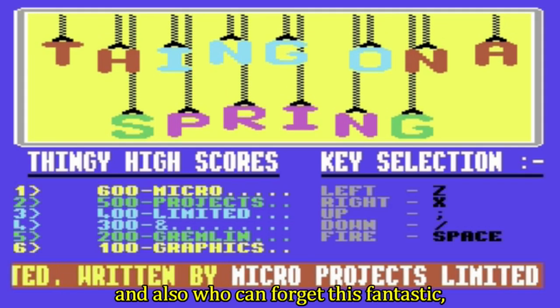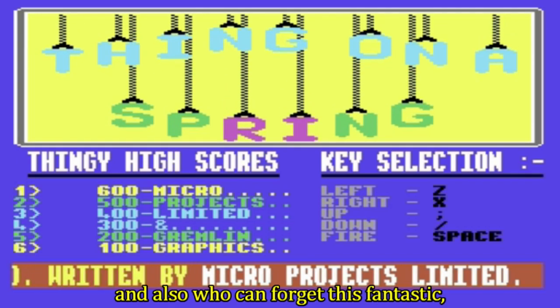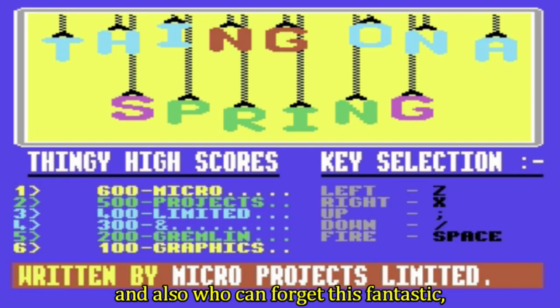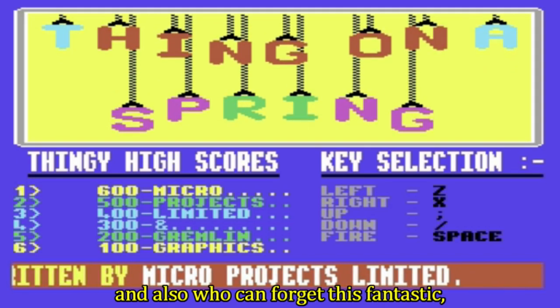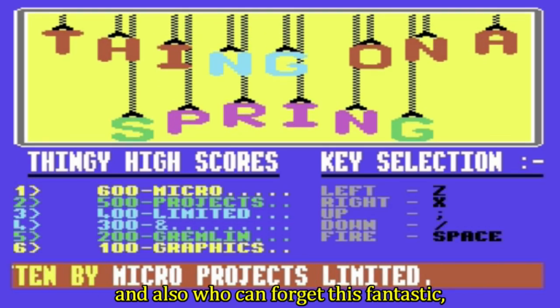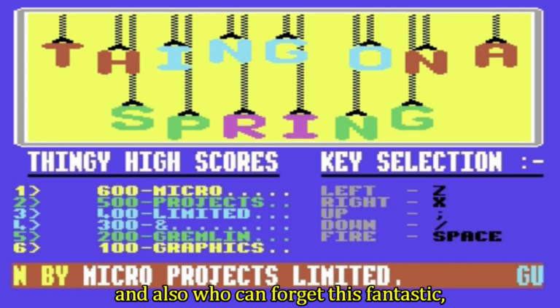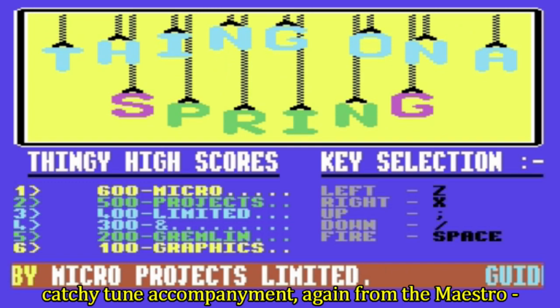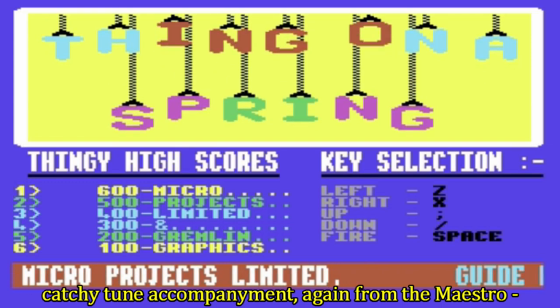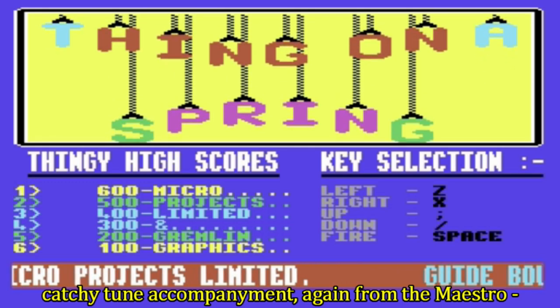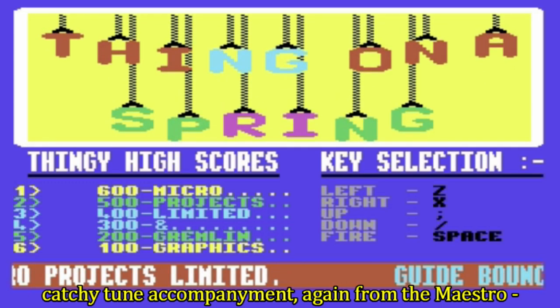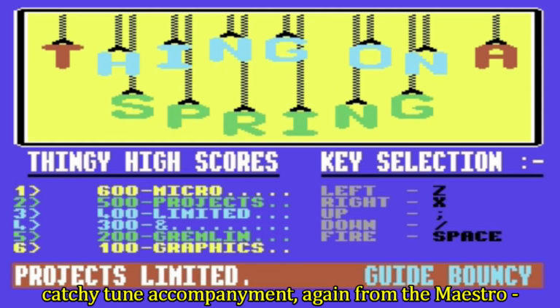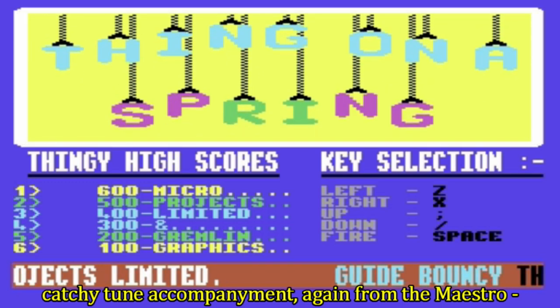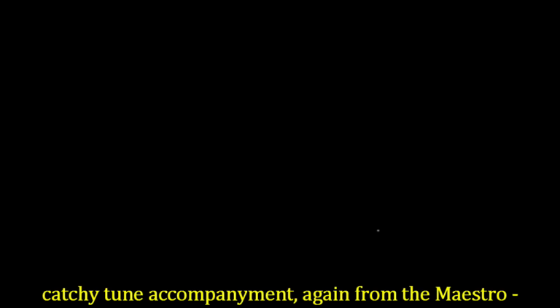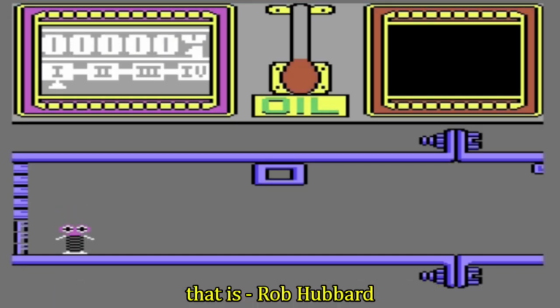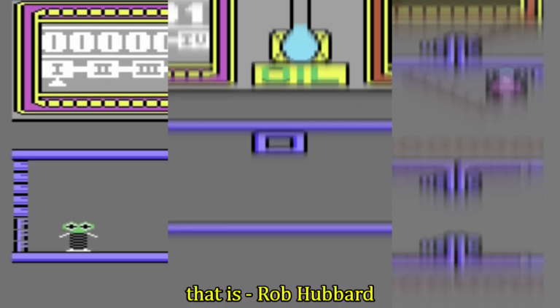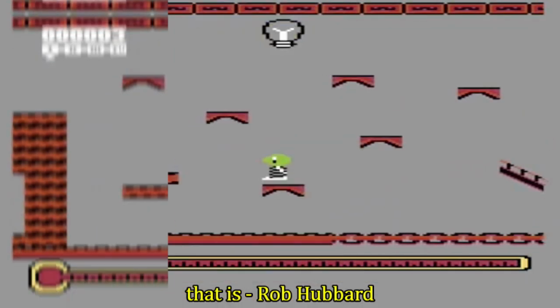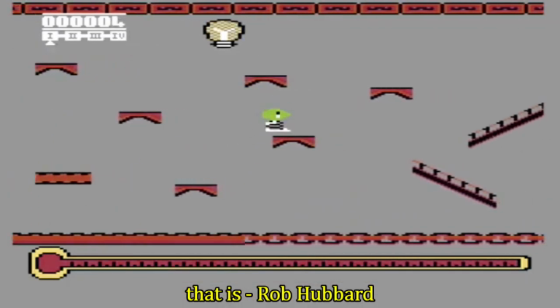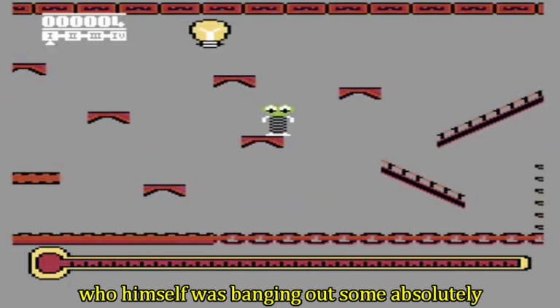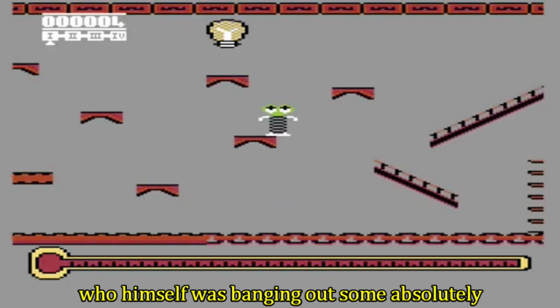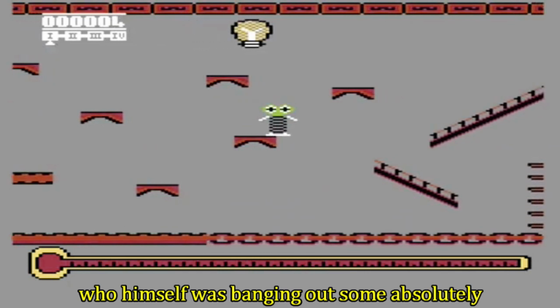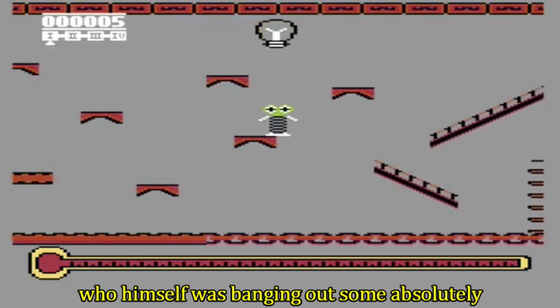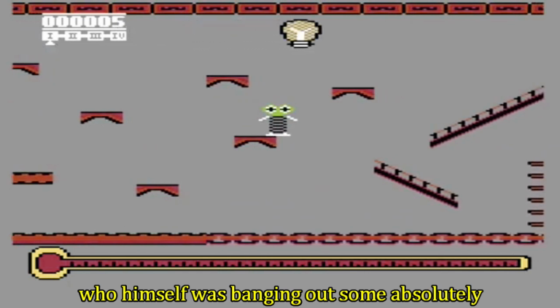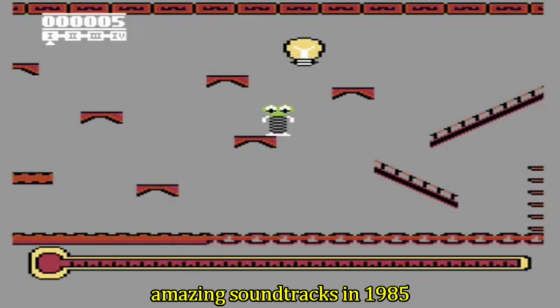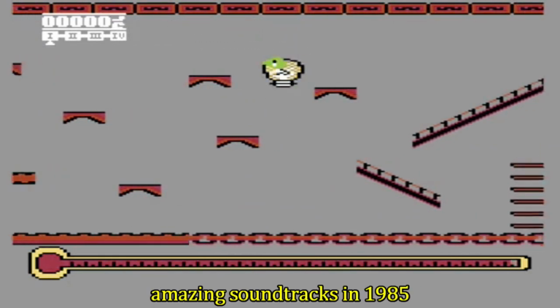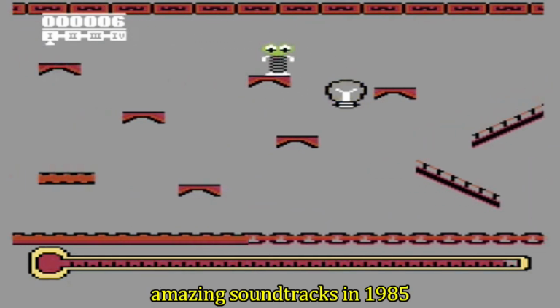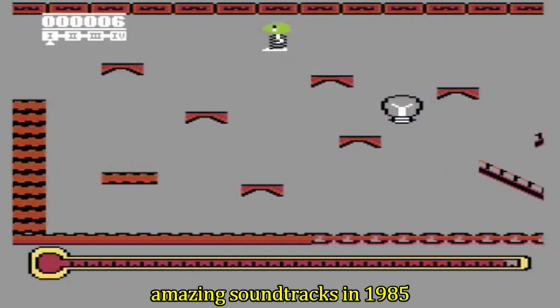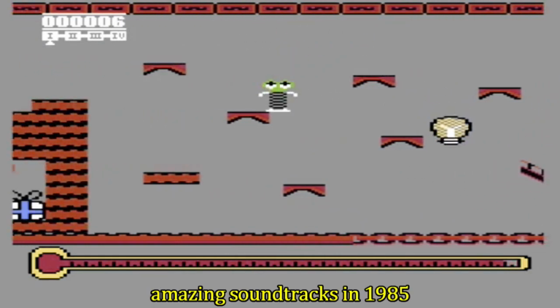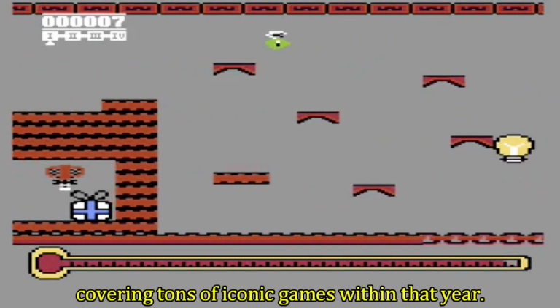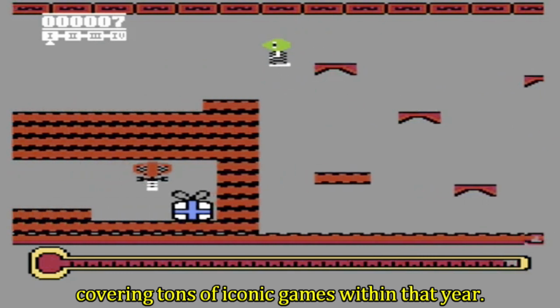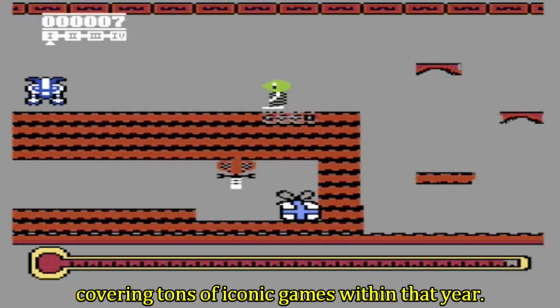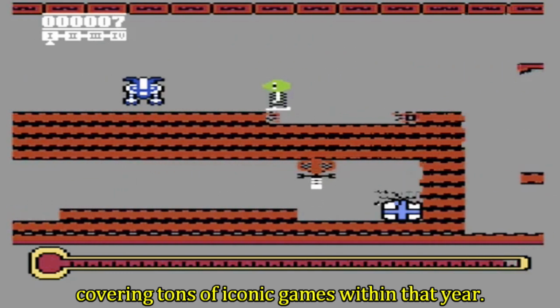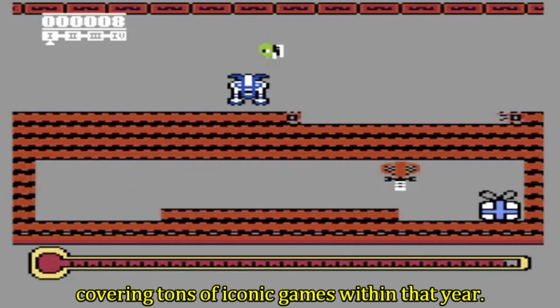And who can forget this fantastic catchy tune accompaniment — from the maestro, that is Rob Hubbard, who himself was banging out some absolutely amazing soundtracks in 1985, covering tons of iconic games within that year.